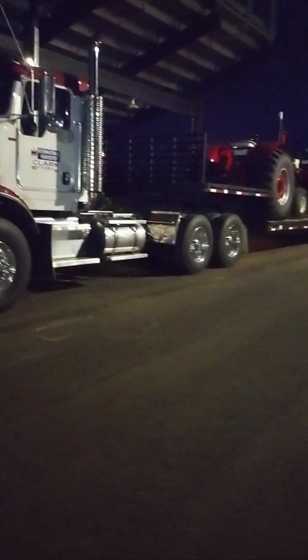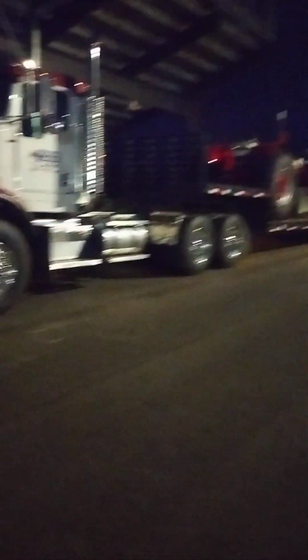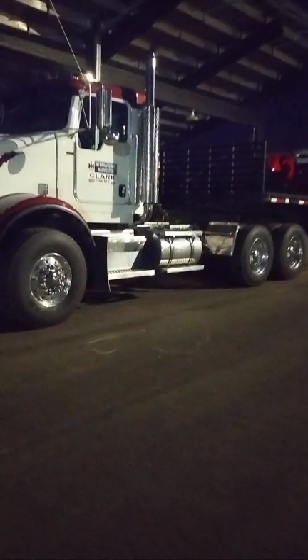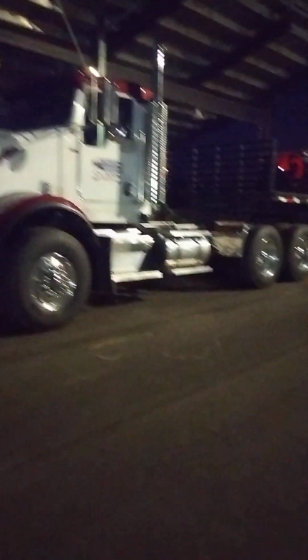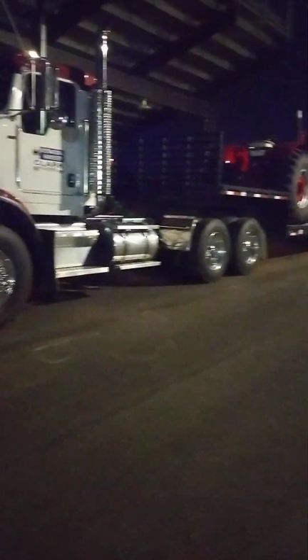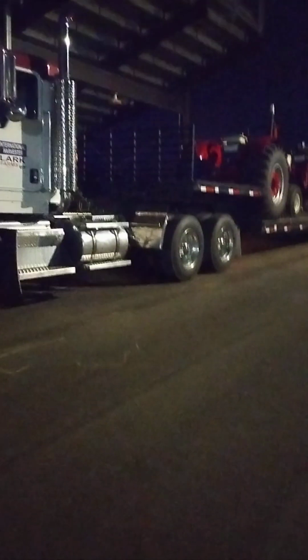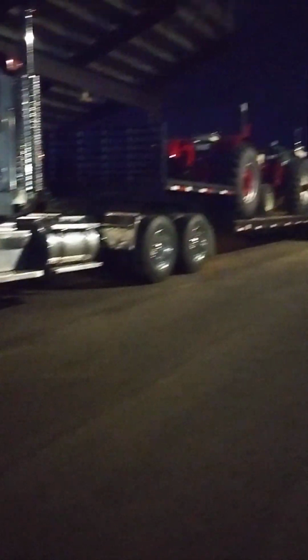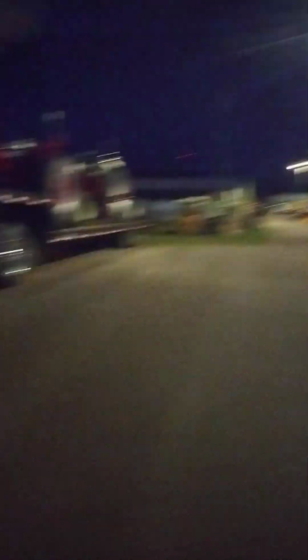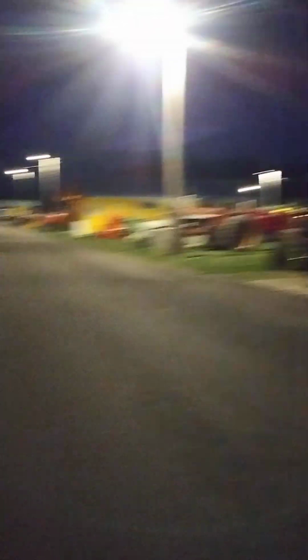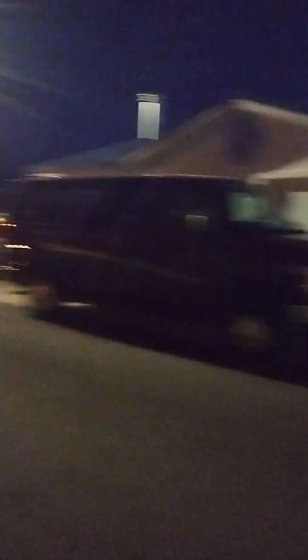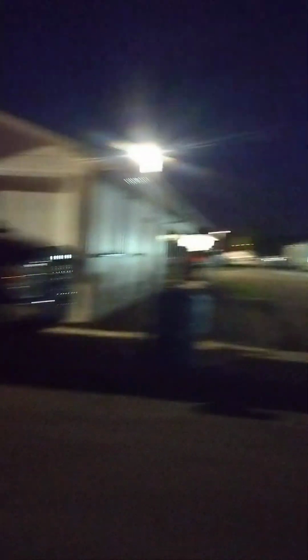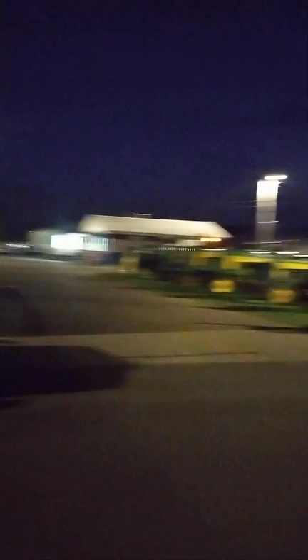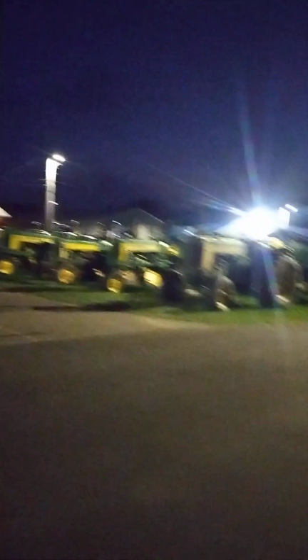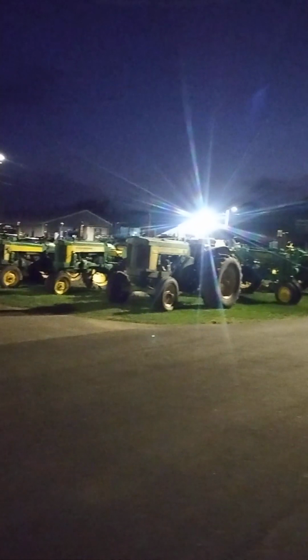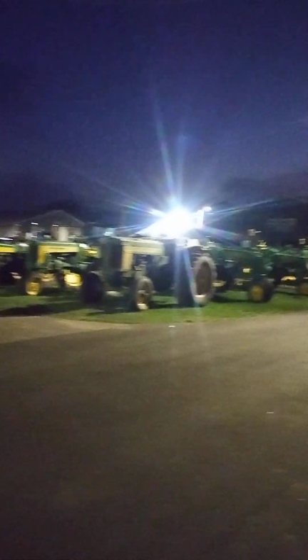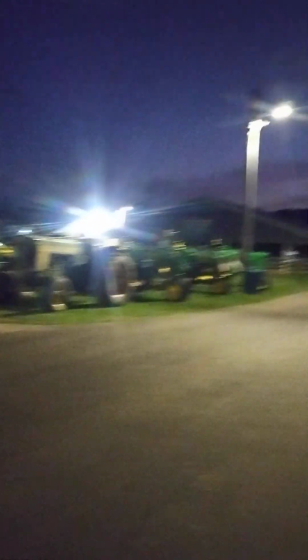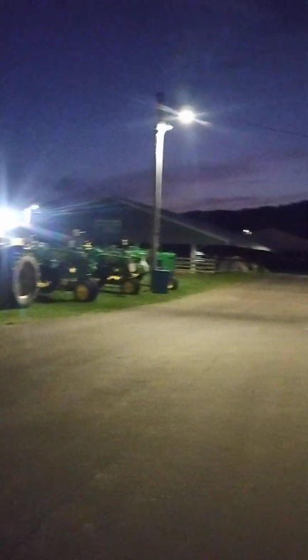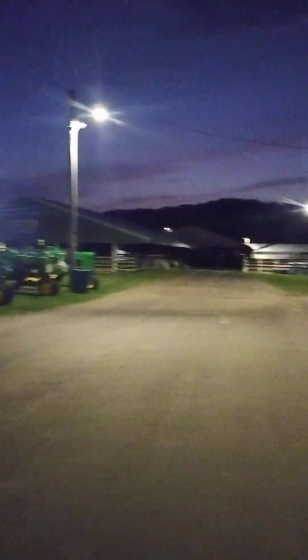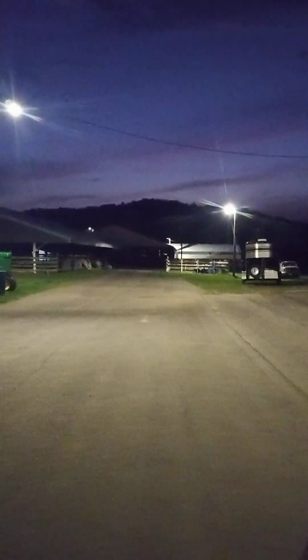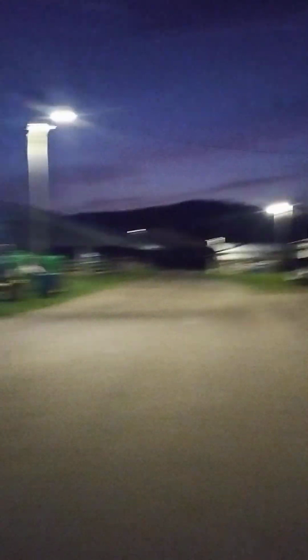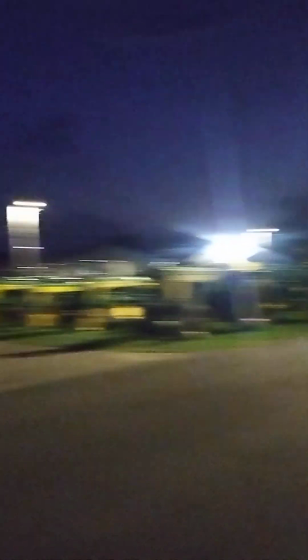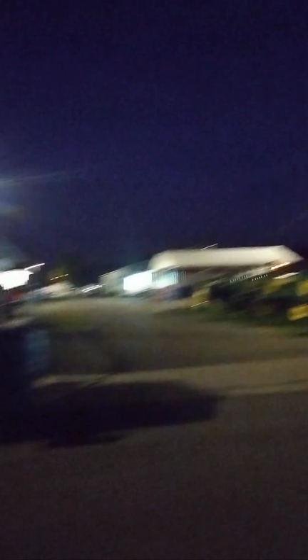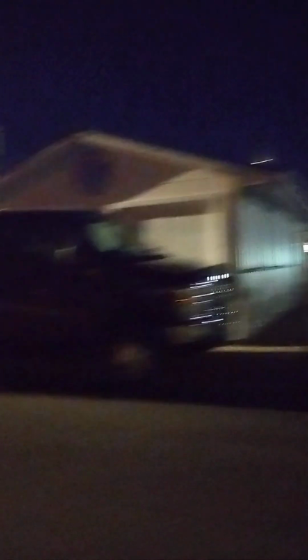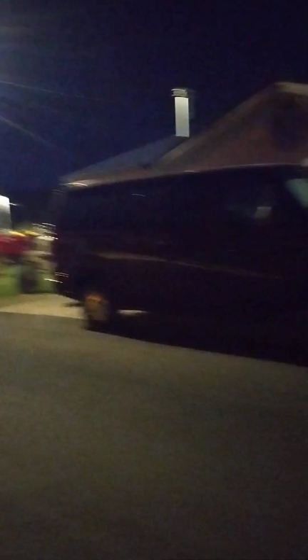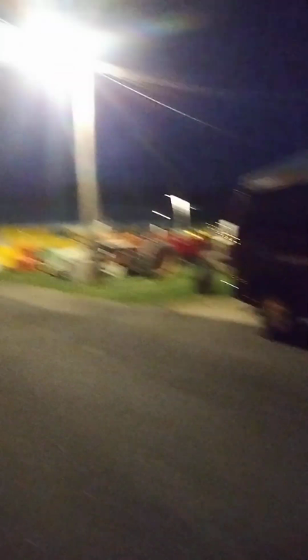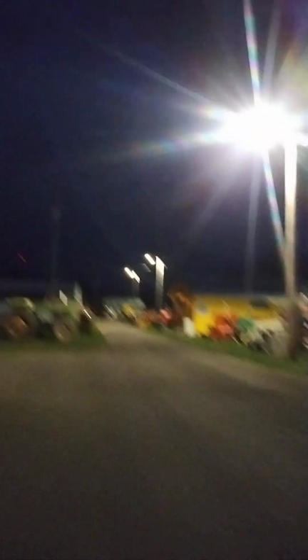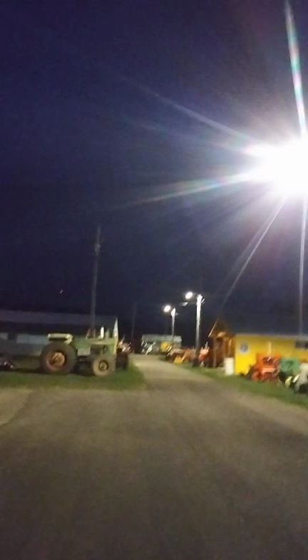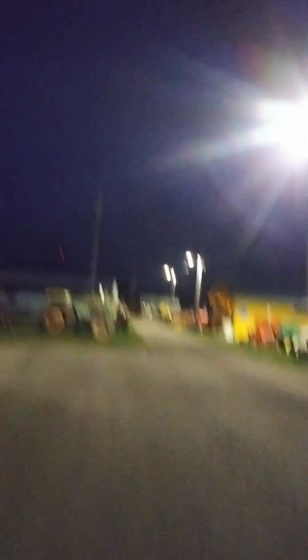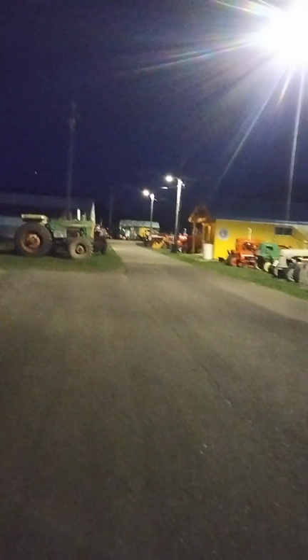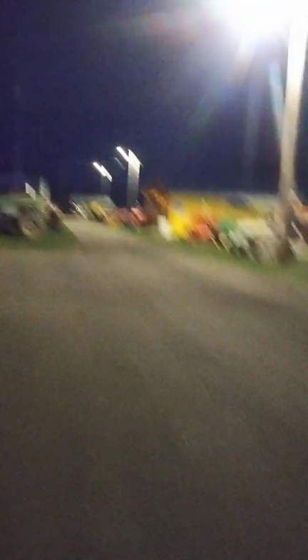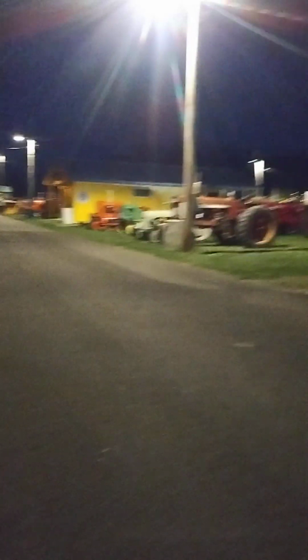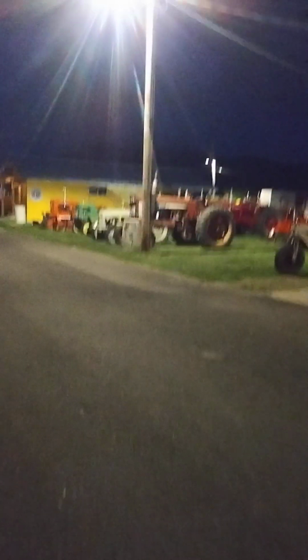Hey guys, another video. This is the last ATHS truck show of 2024. It's dark out, but we're going to be looking at some trucks.